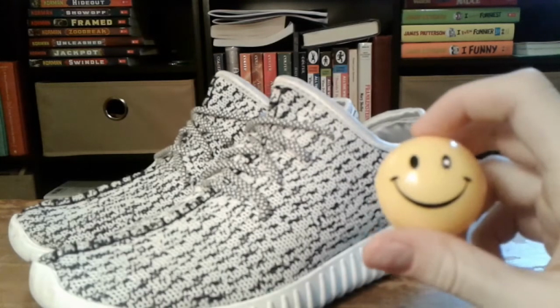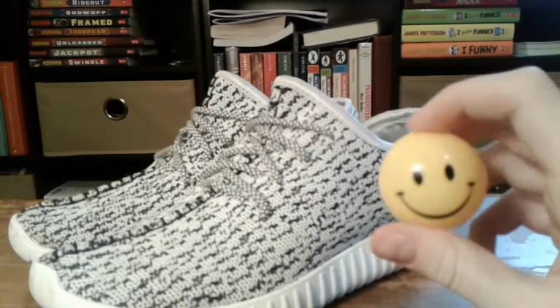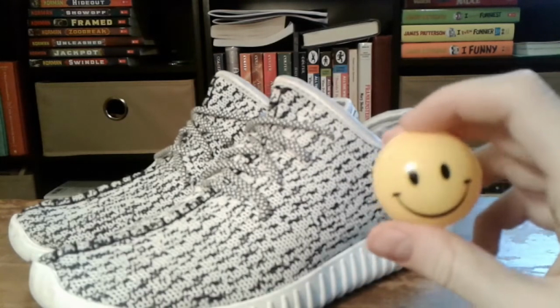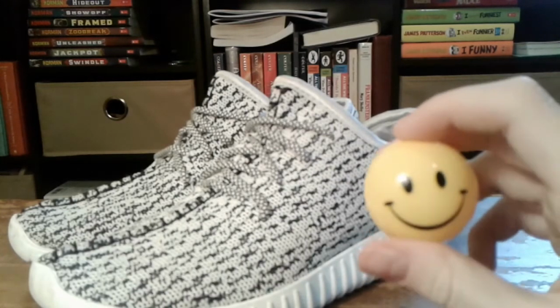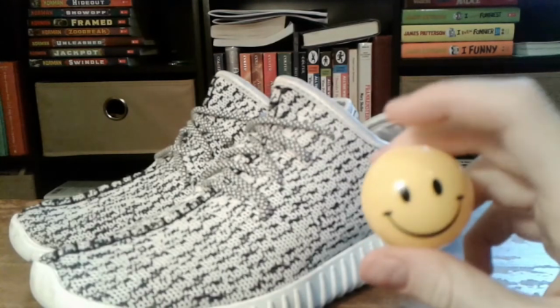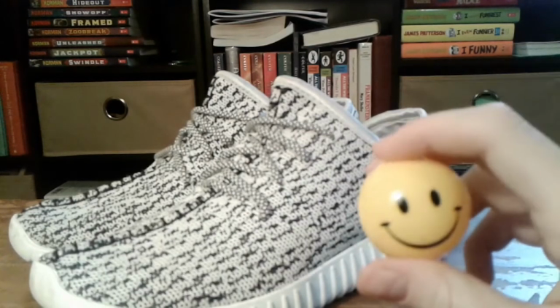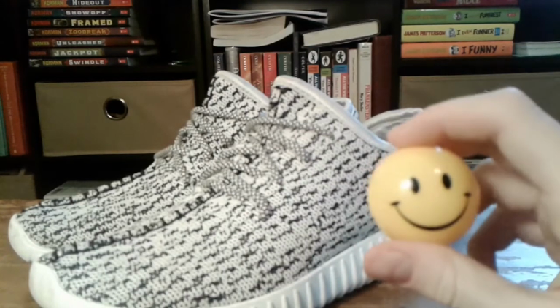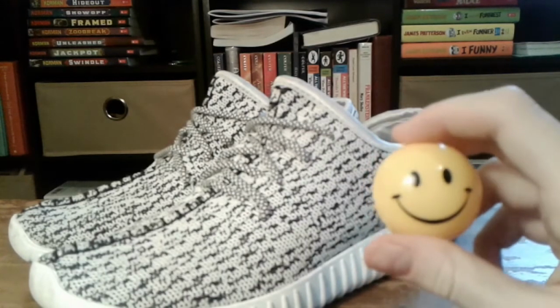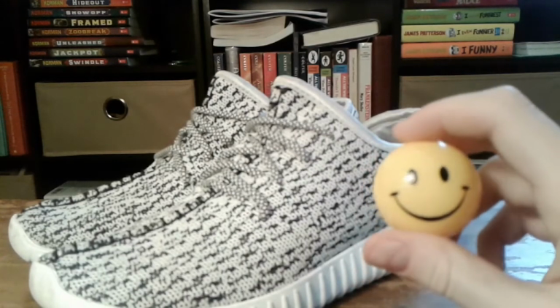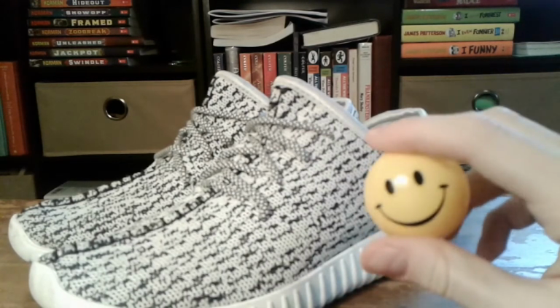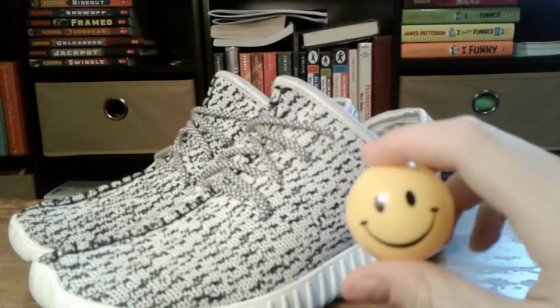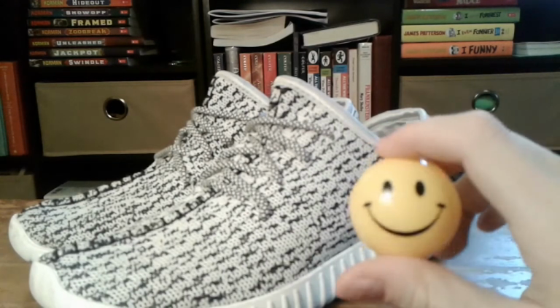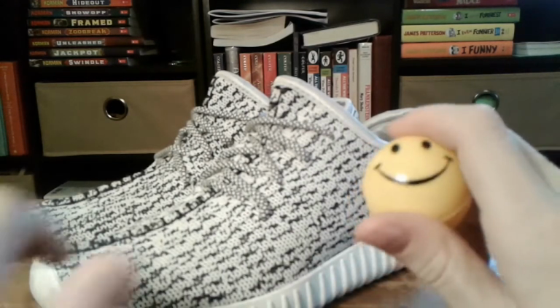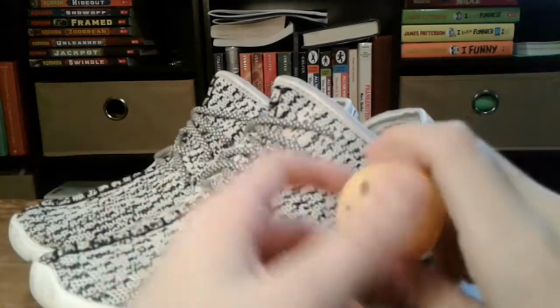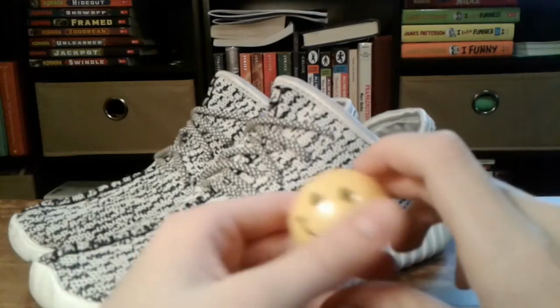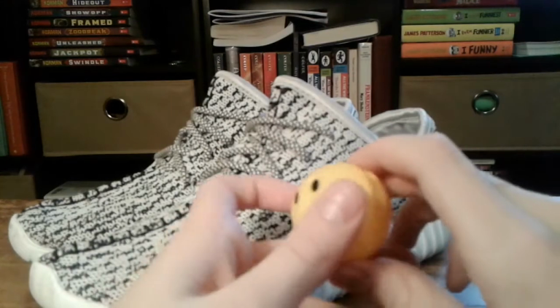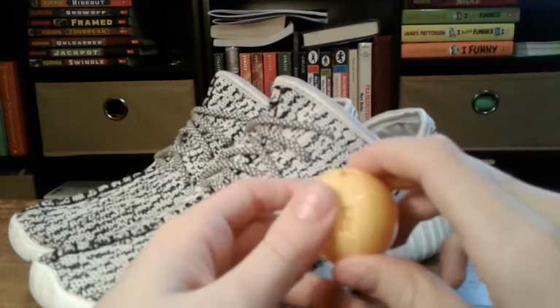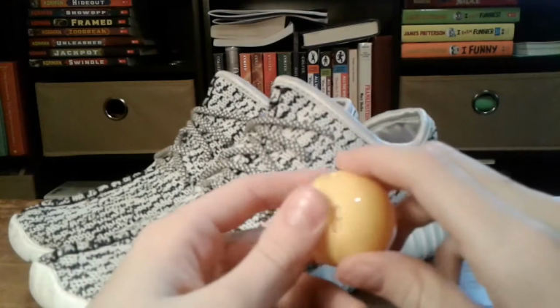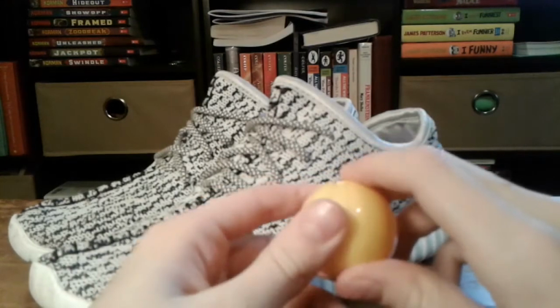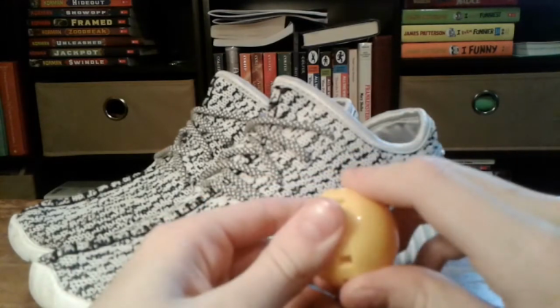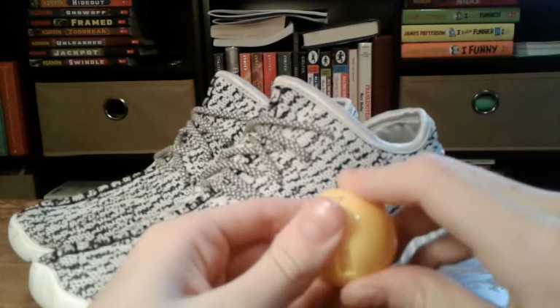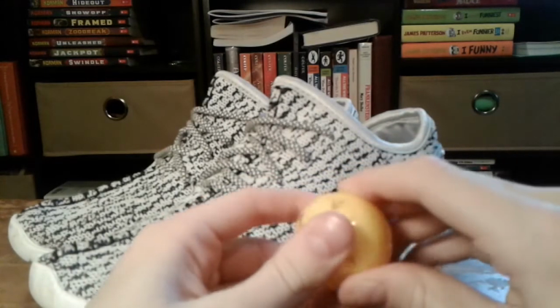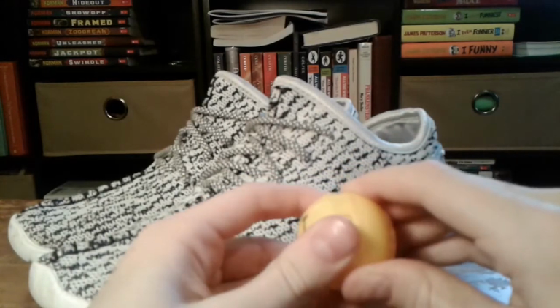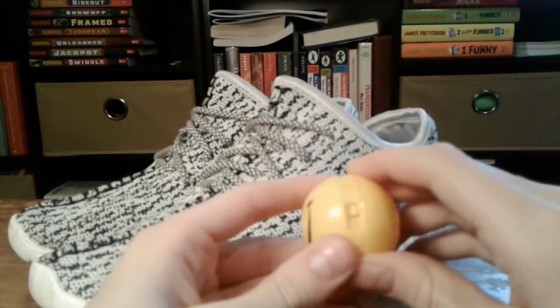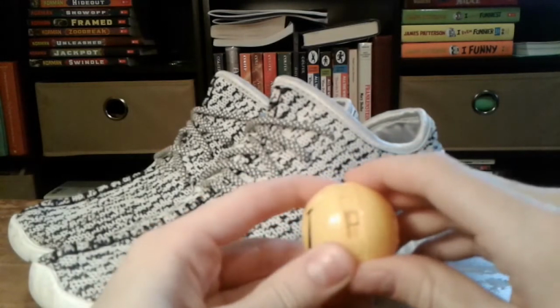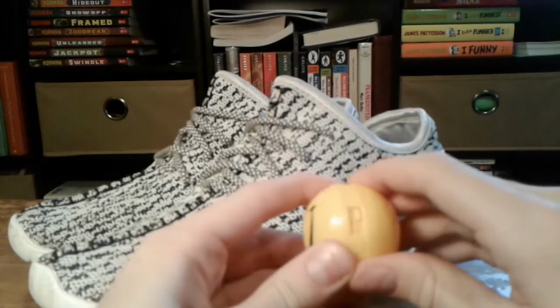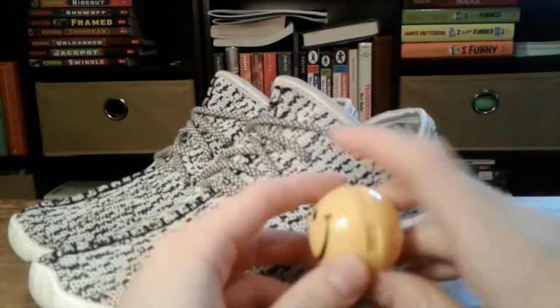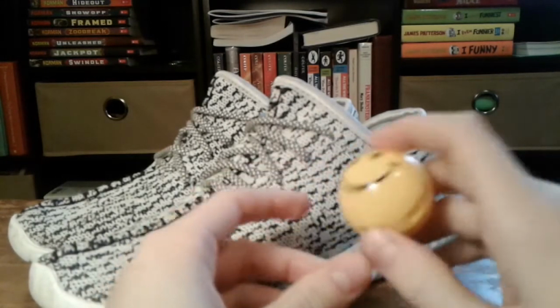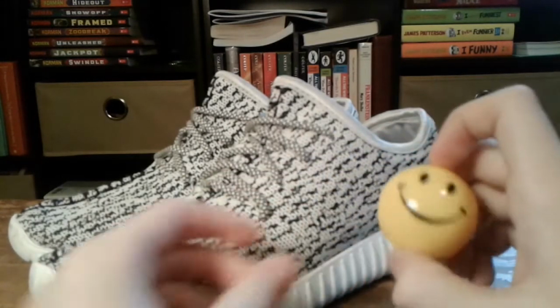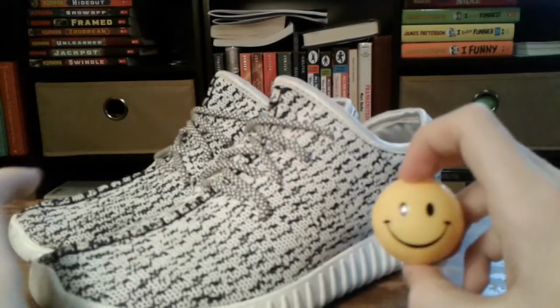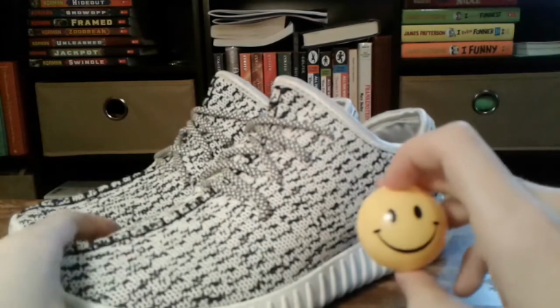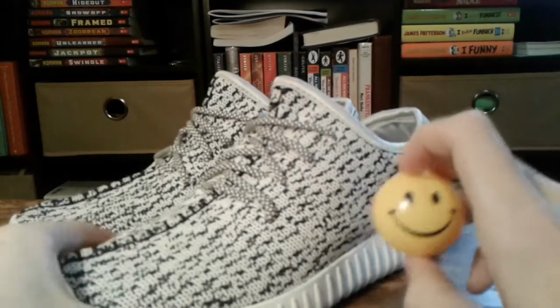They came really fast, they were eligible for prime shipping, which I did use, and I was surprised on how fast they actually came.